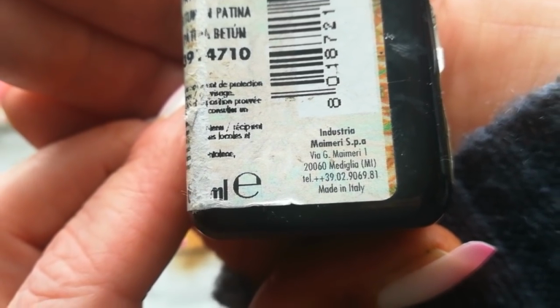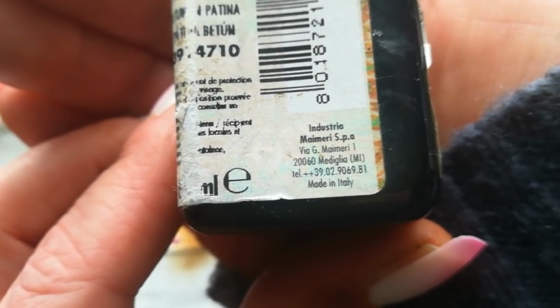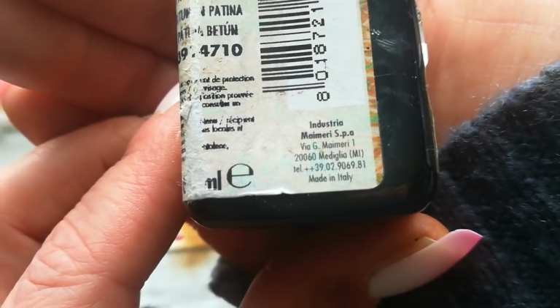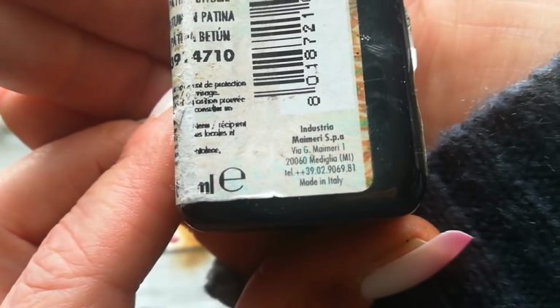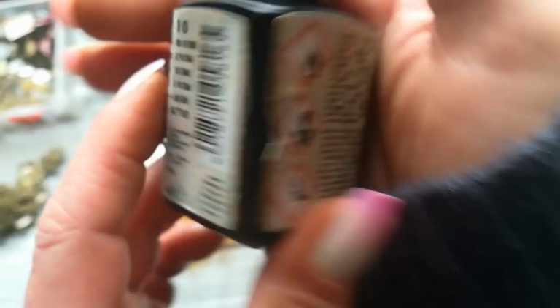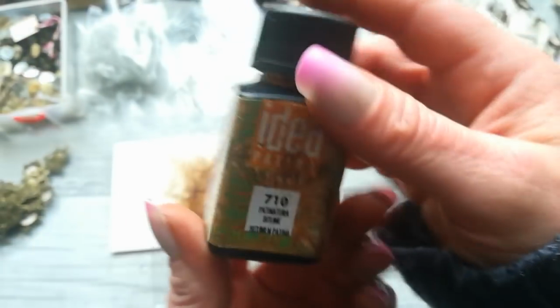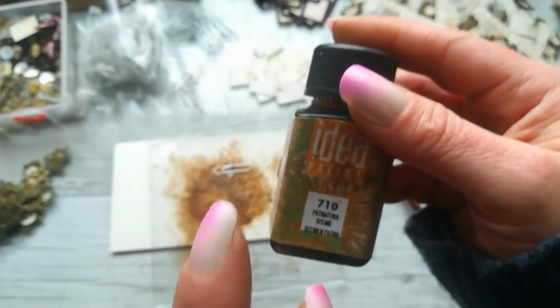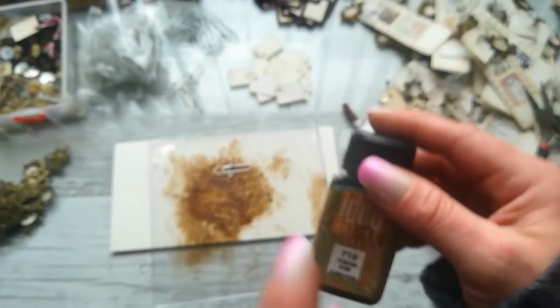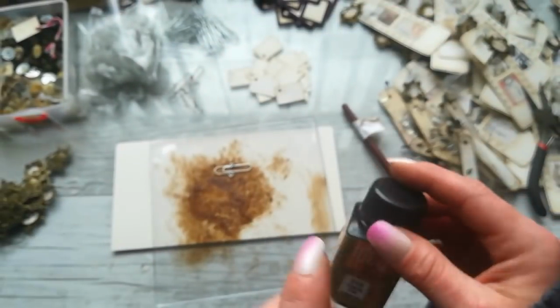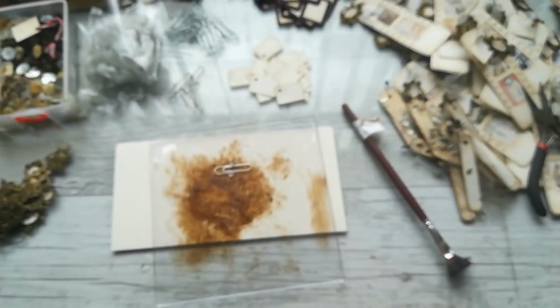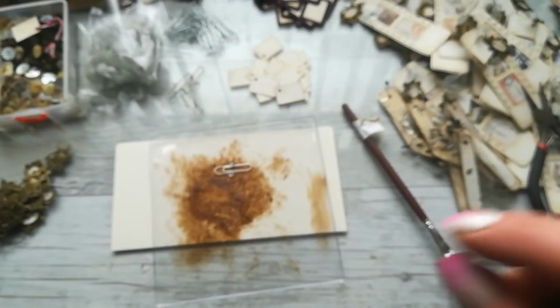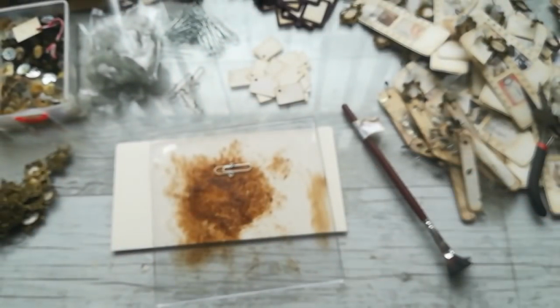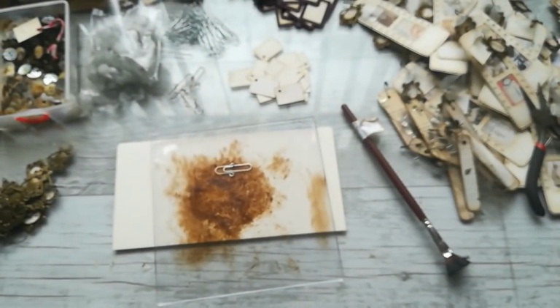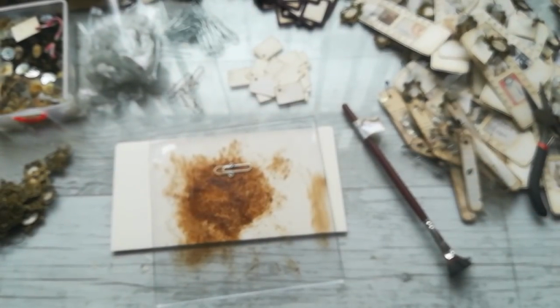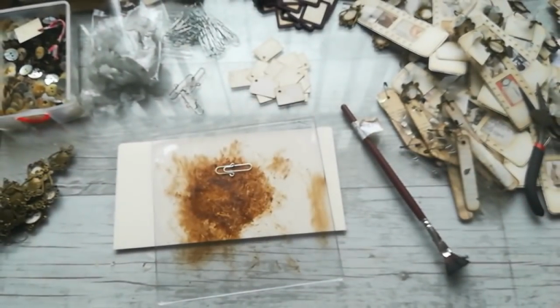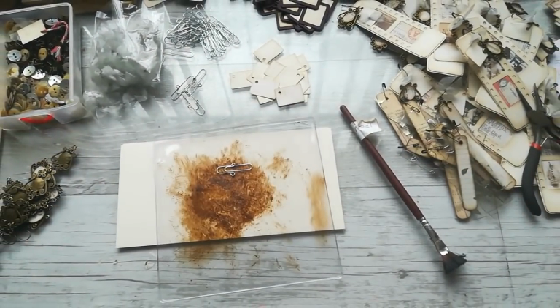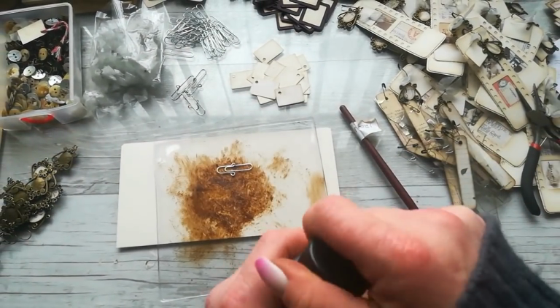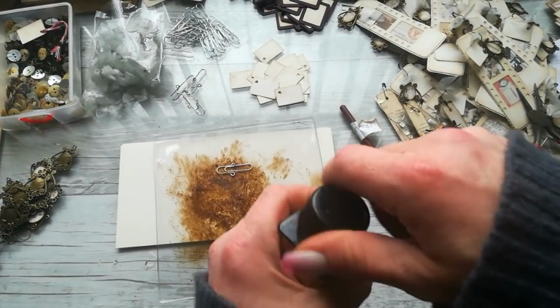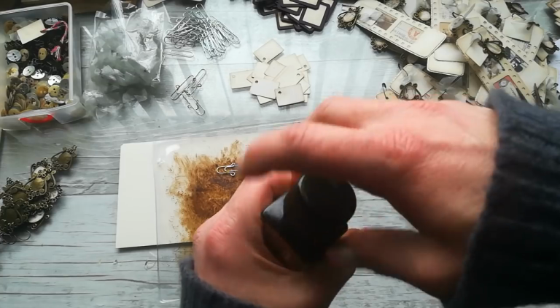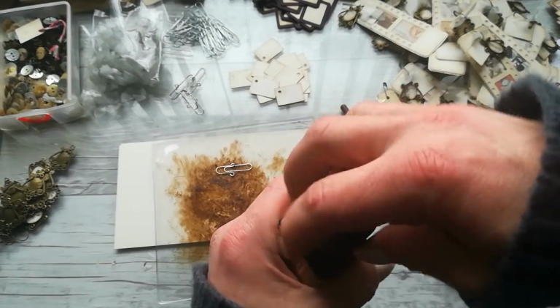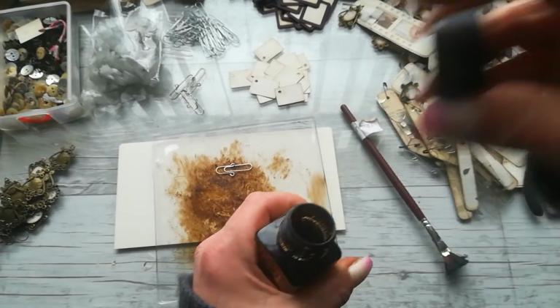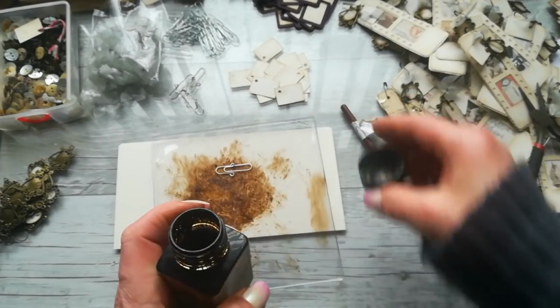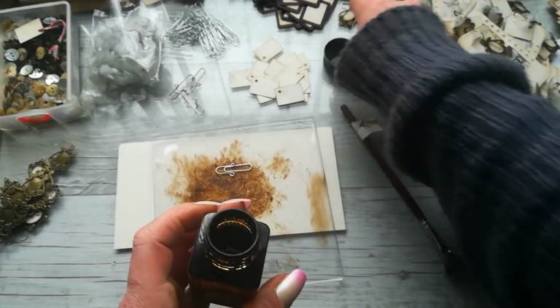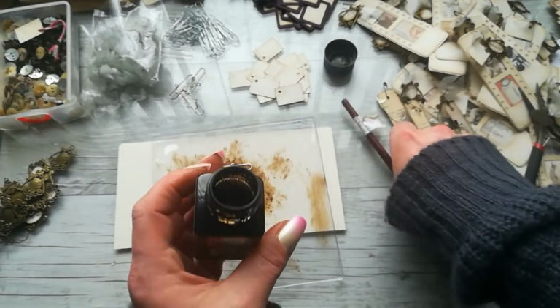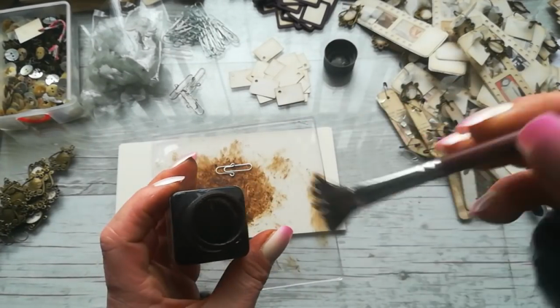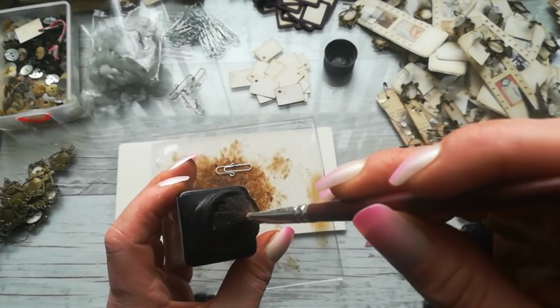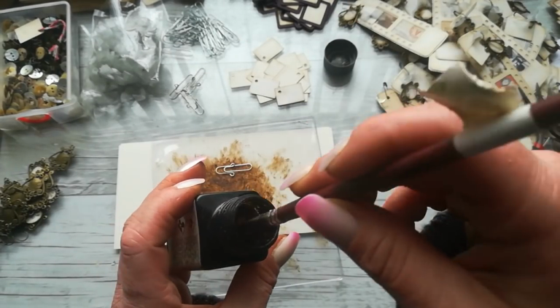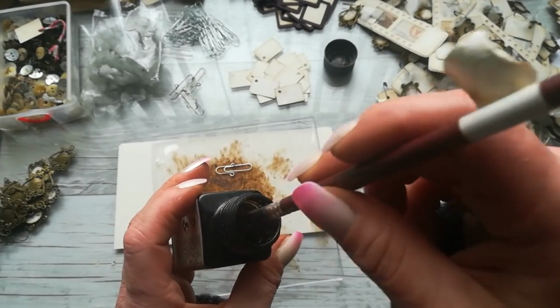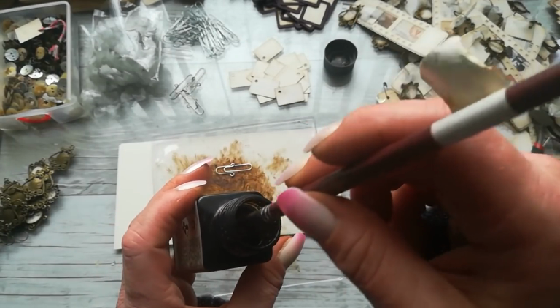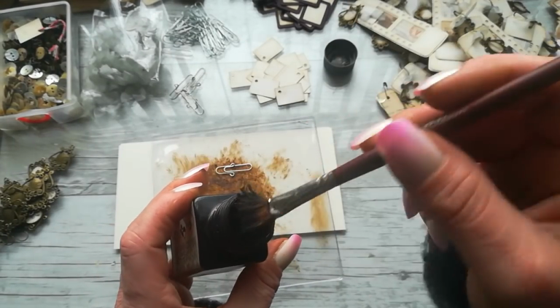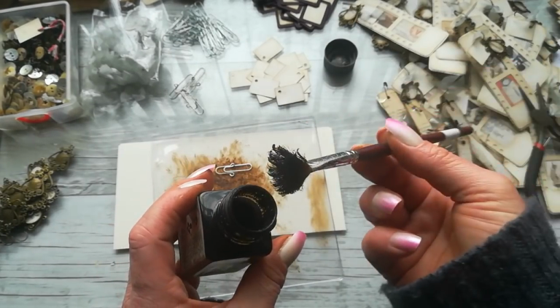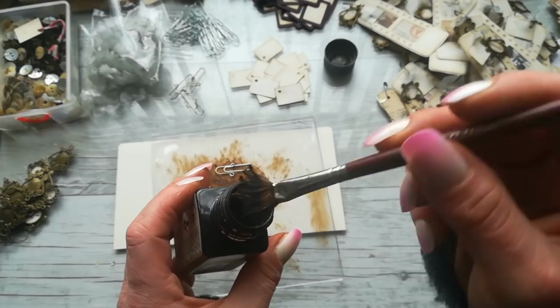This is the company who makes those amazing patinas. If you have a chance to find it on the internet, try it, because I'm very satisfied with those products — they are wonderful.